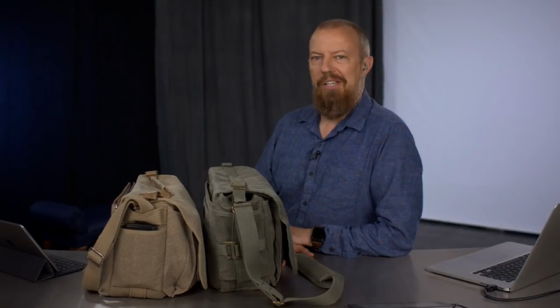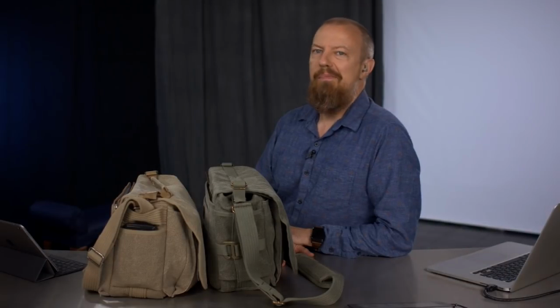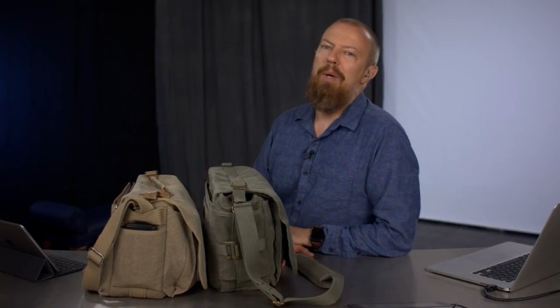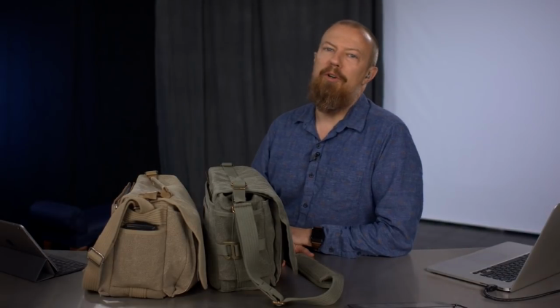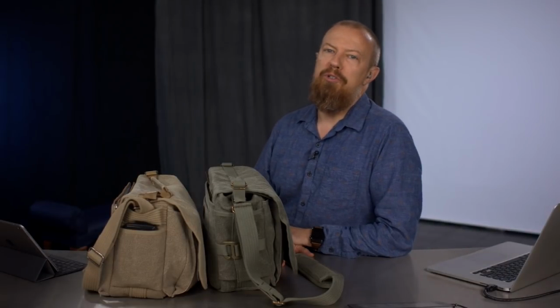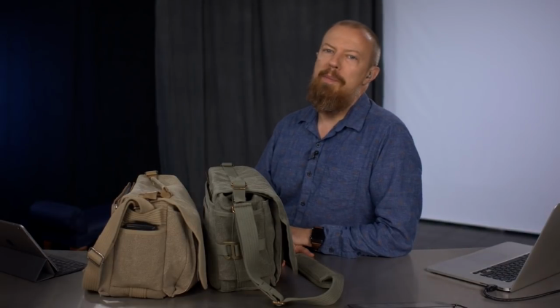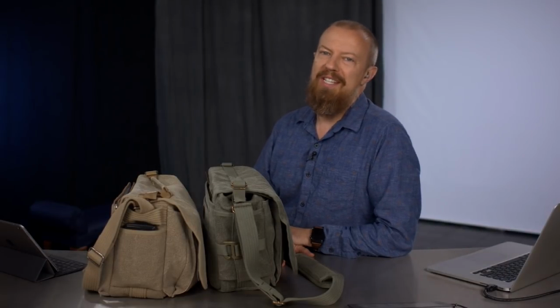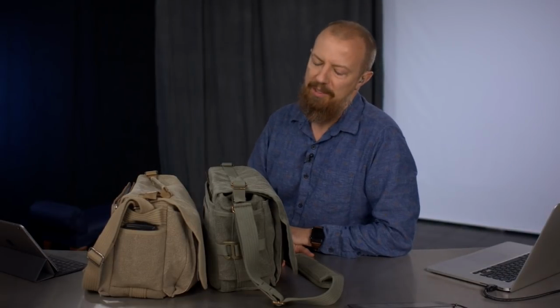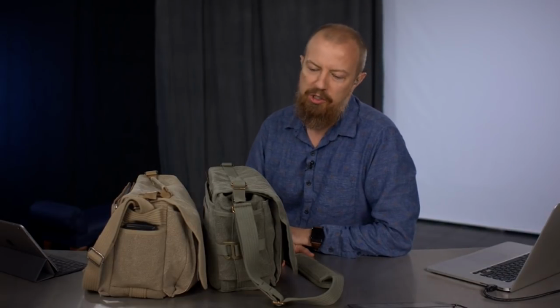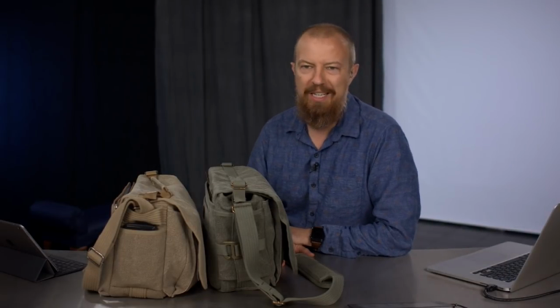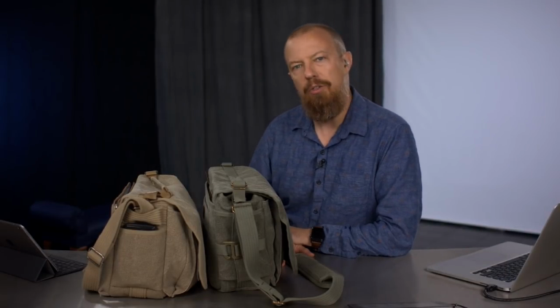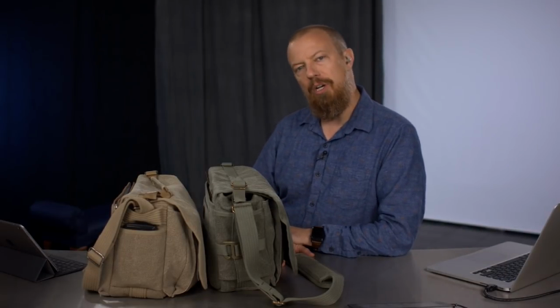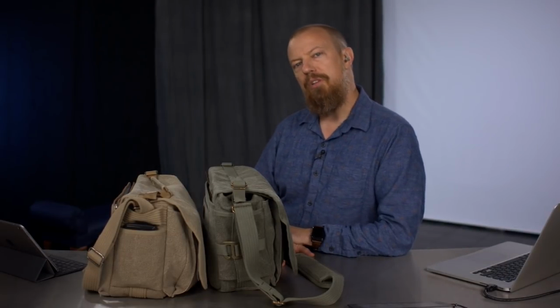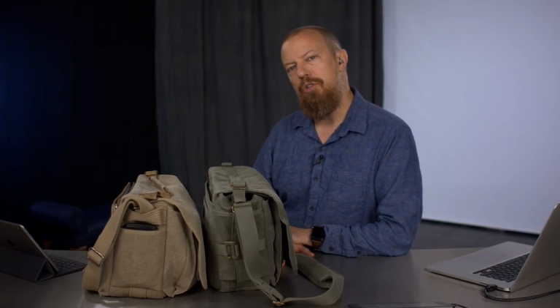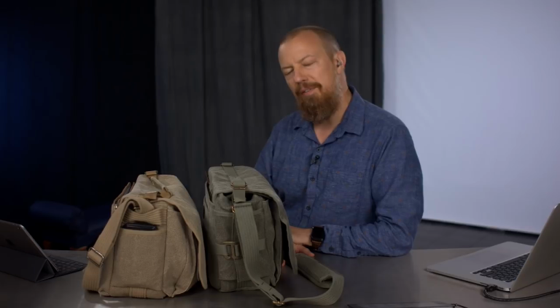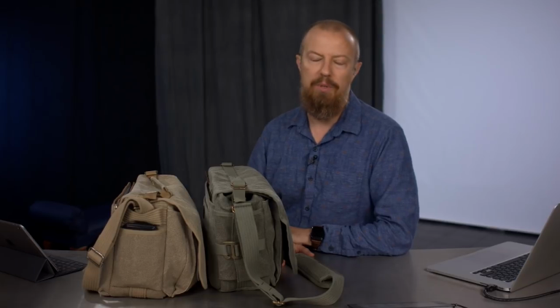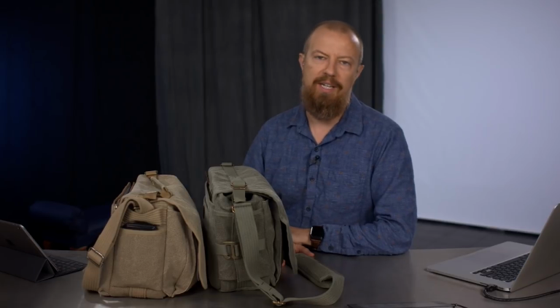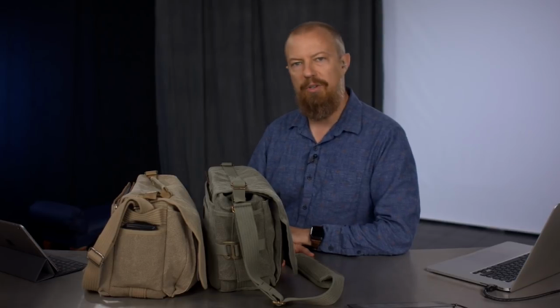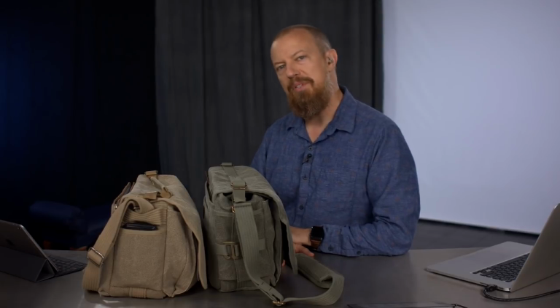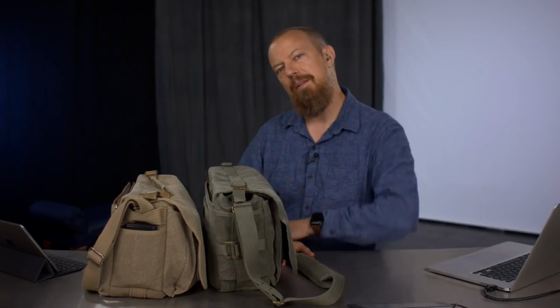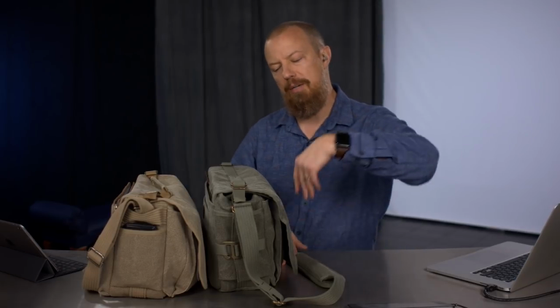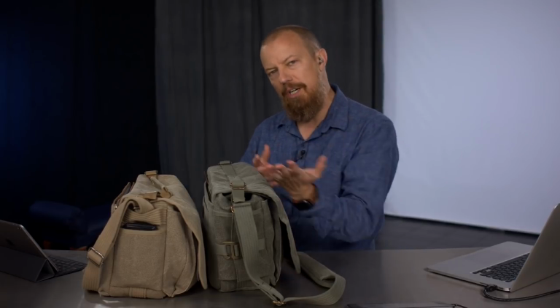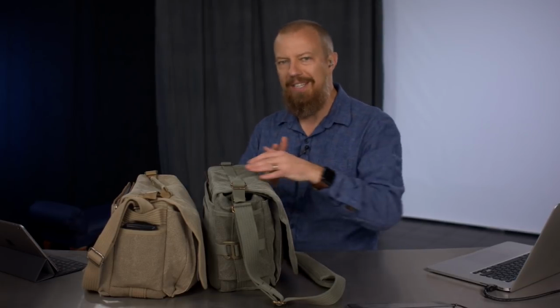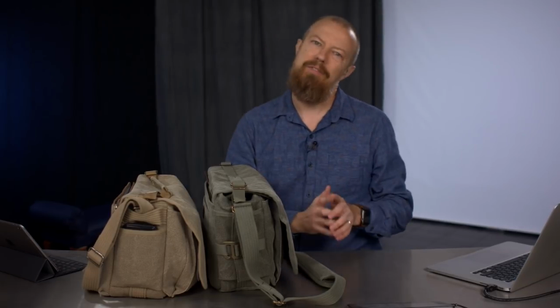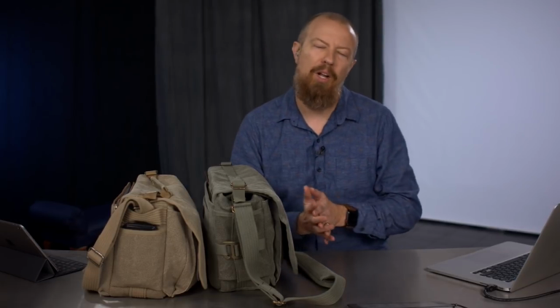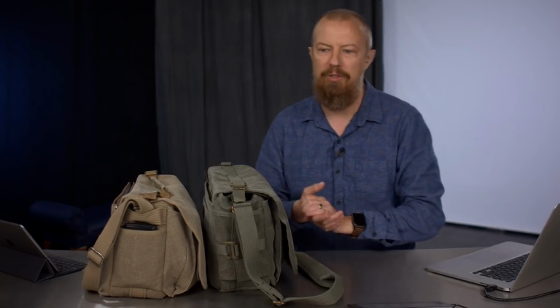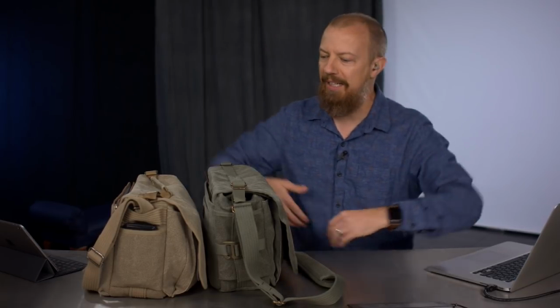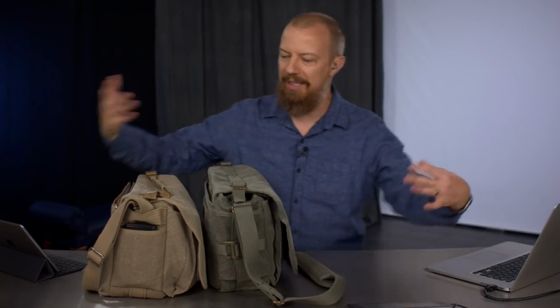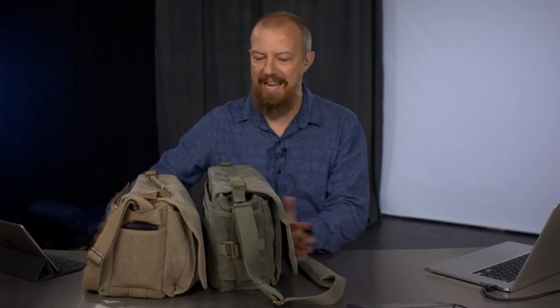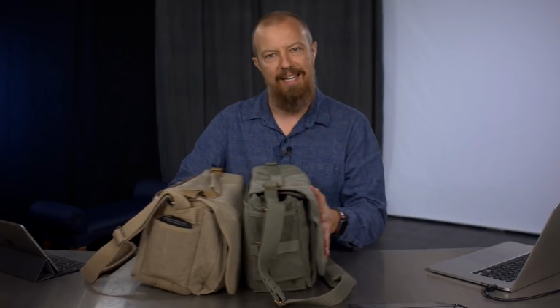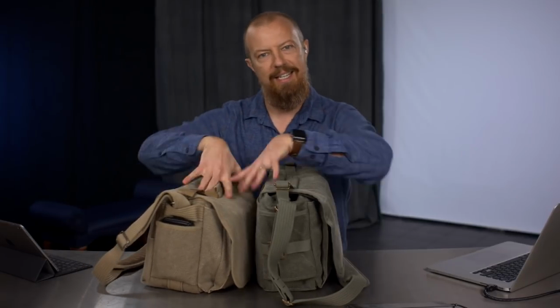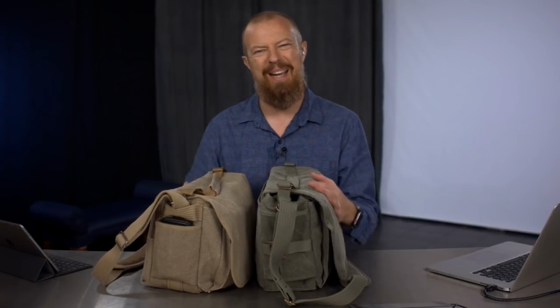Good morning and welcome to PhotoJoseph's Photo Moment, the first live three times a week show here at YouTube.com/PhotoJoseph every Monday, Wednesday, Friday, 9:30 a.m. Pacific time talking about photography, video, live streaming, and all things related including today, camera bags.